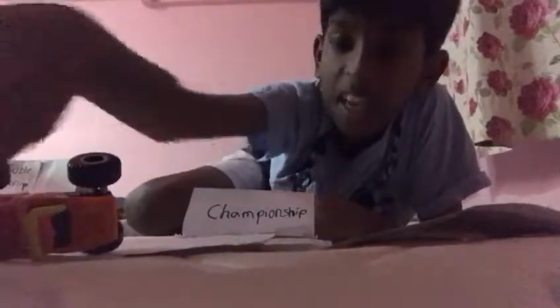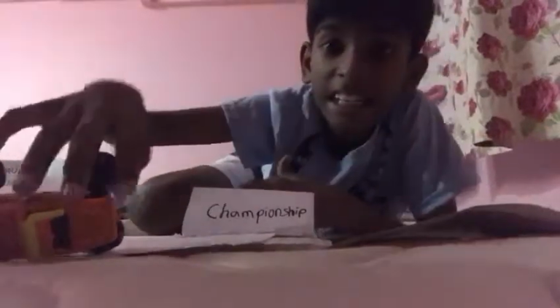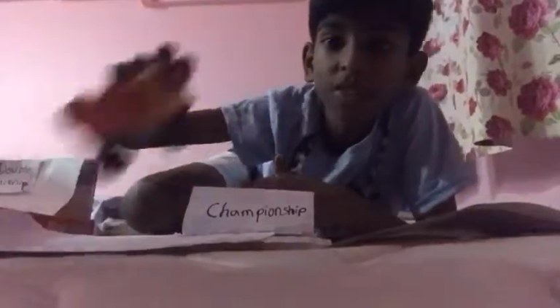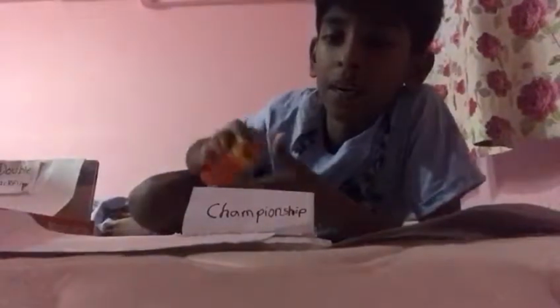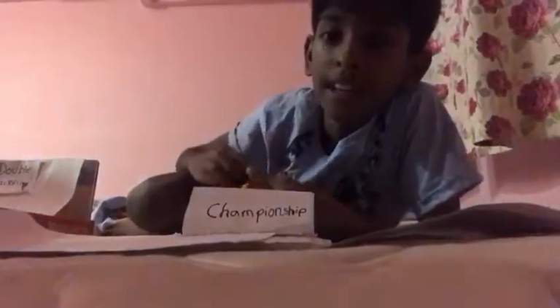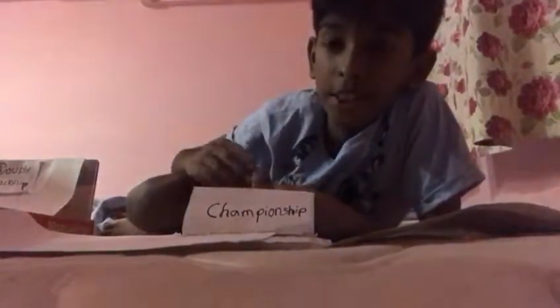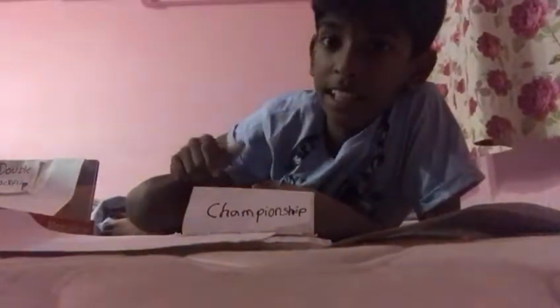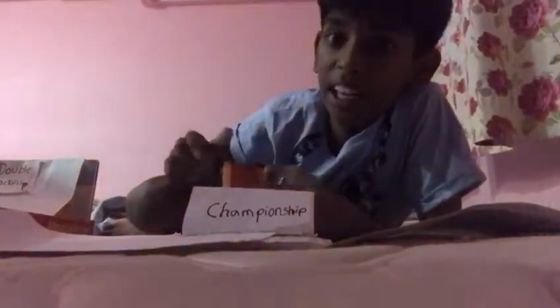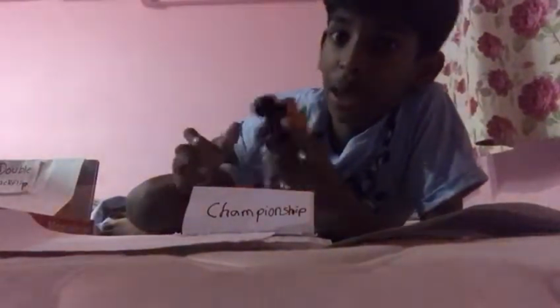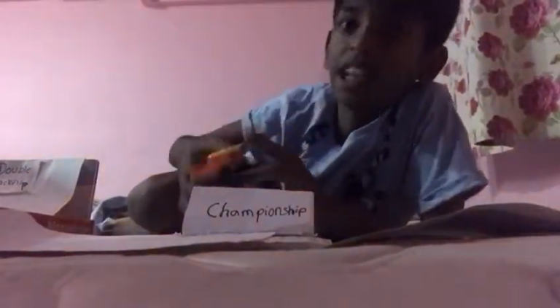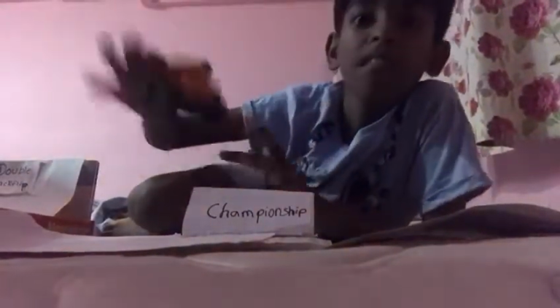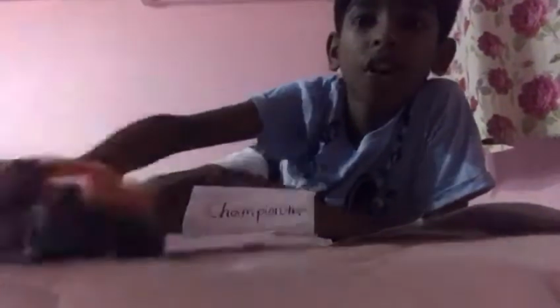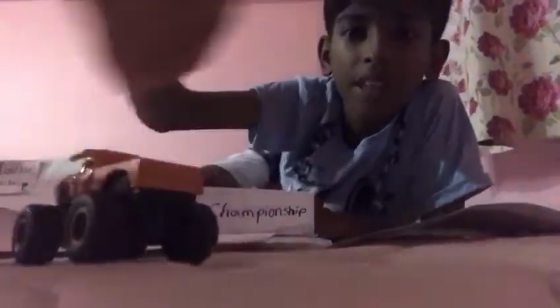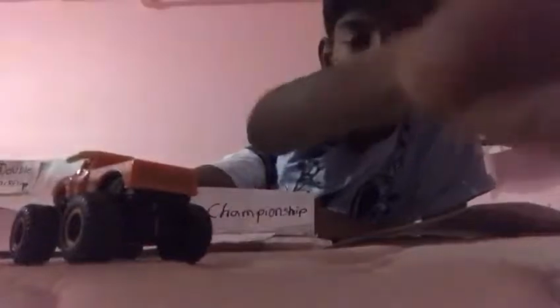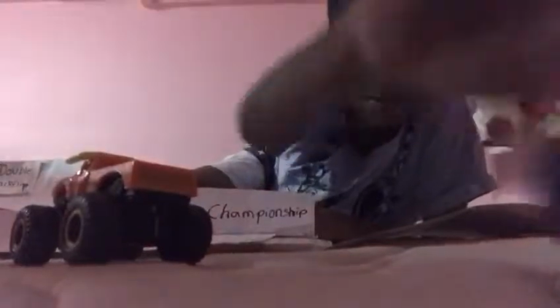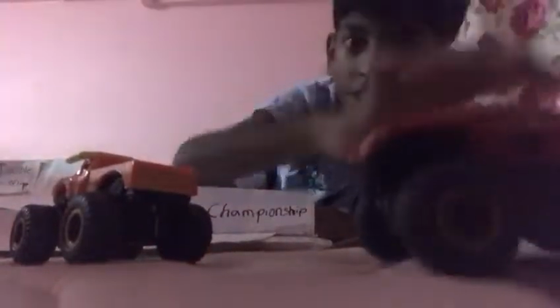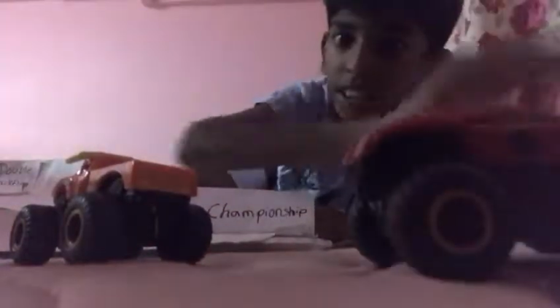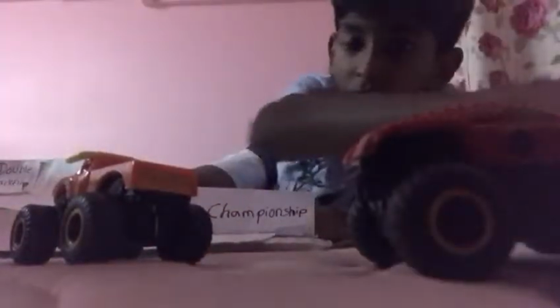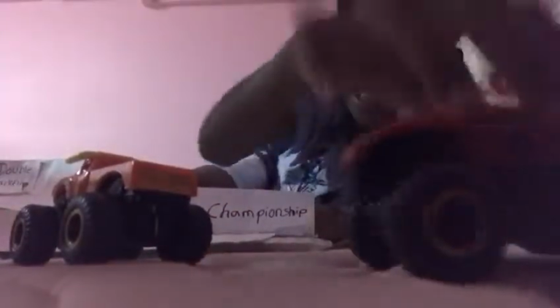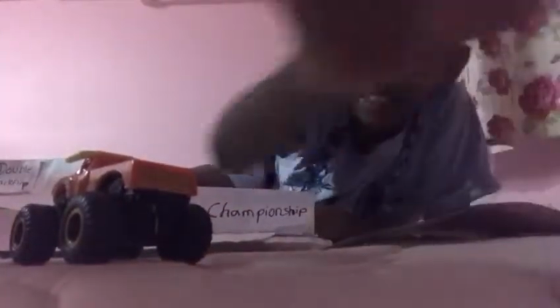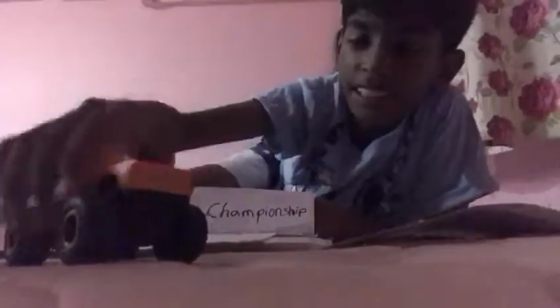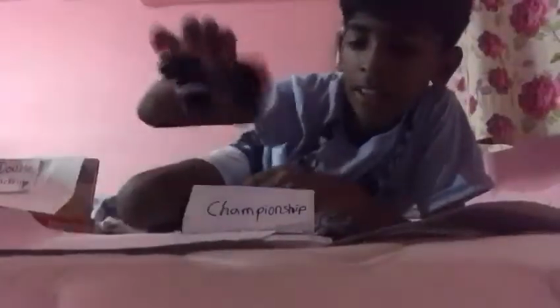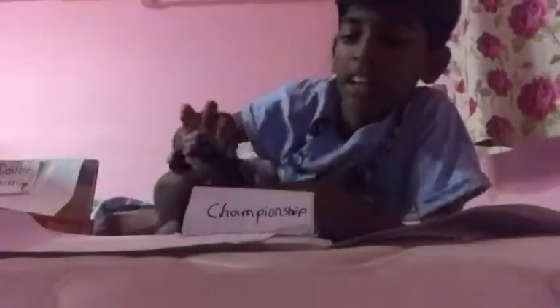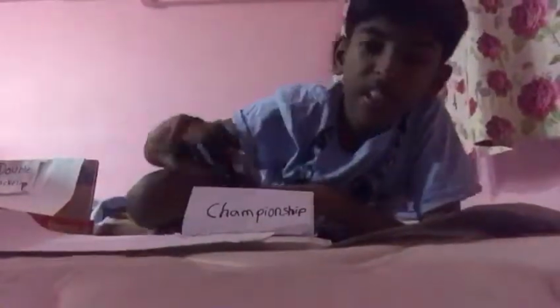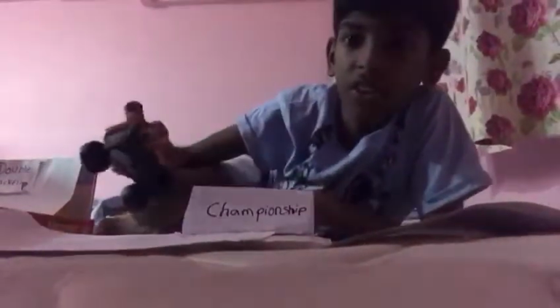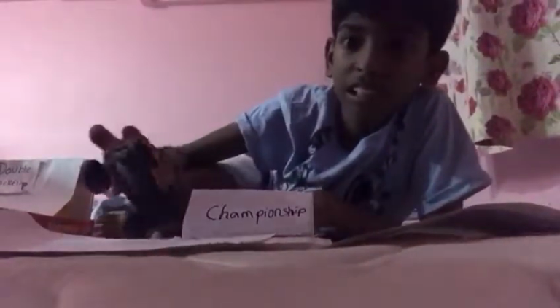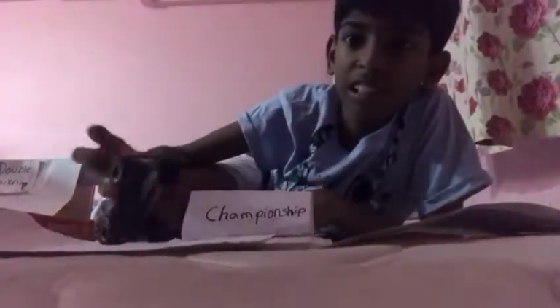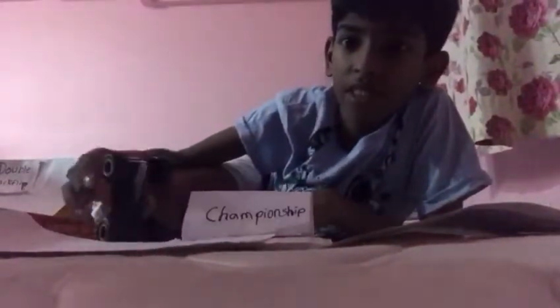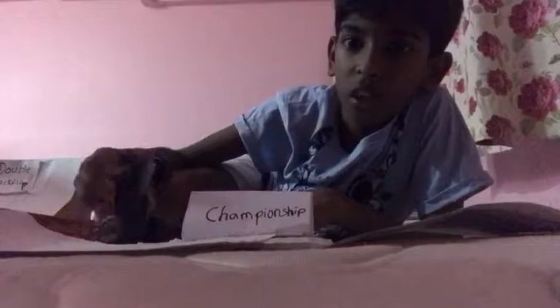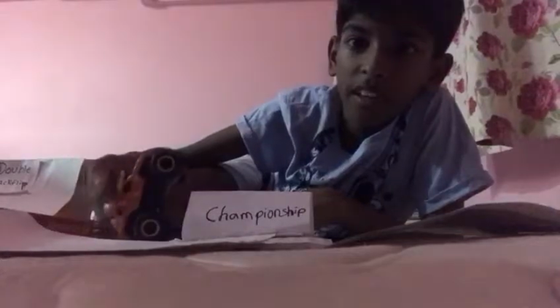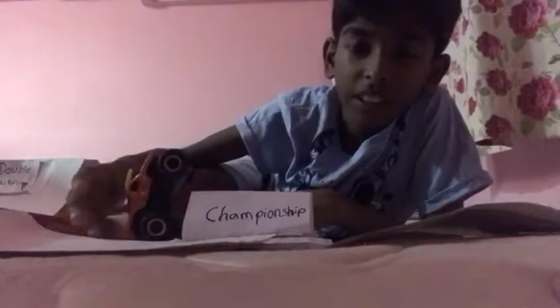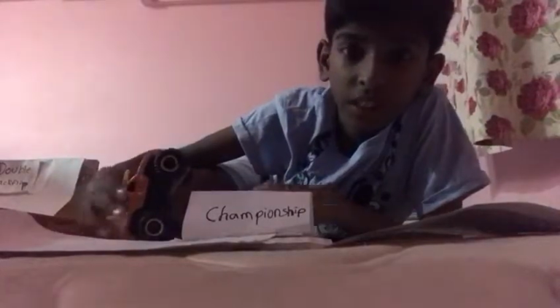Hi guys, in this video I'll be showing you guys a miniature Sam Boyd Stadium for all the McDonald's Happy Meal monster trucks. So let's get started. First, the two-wheel skills — over here they judge for the two-wheel skills.